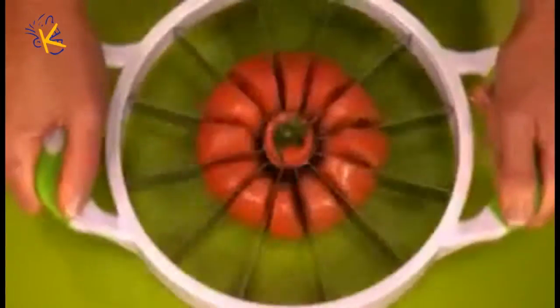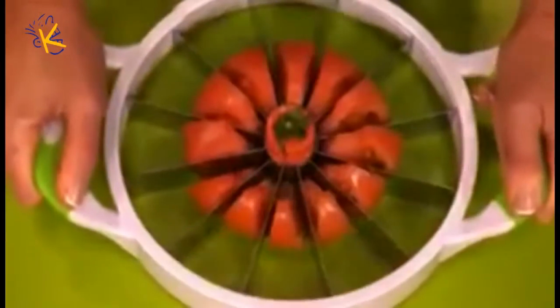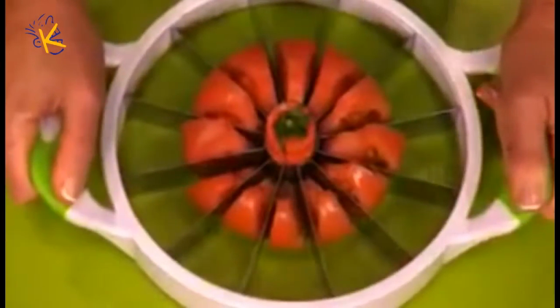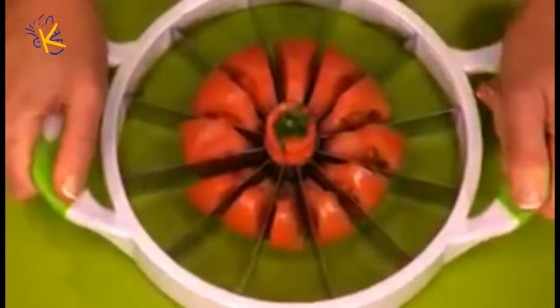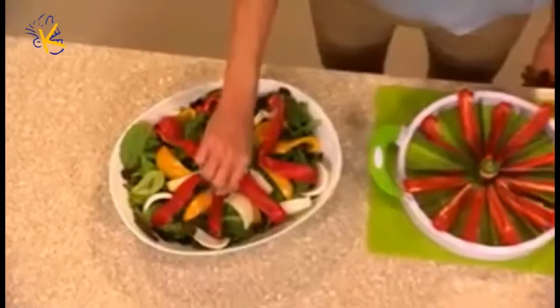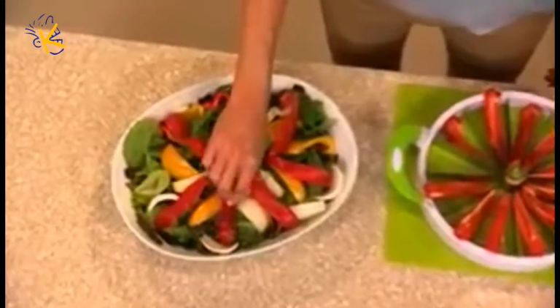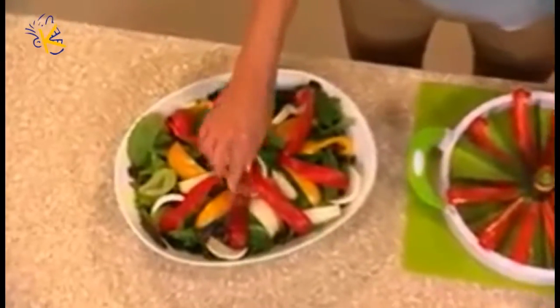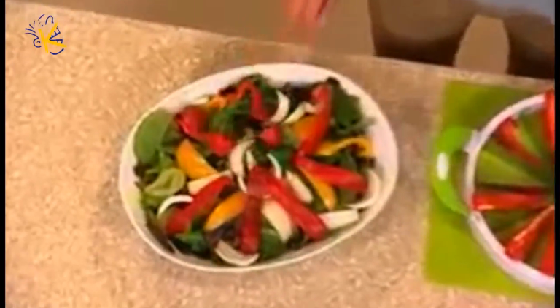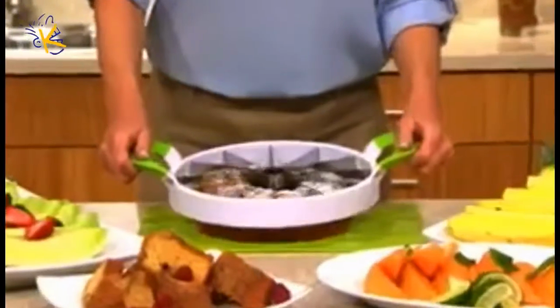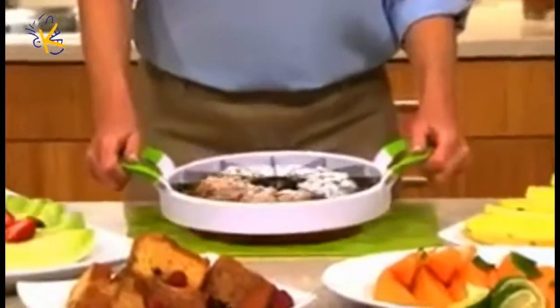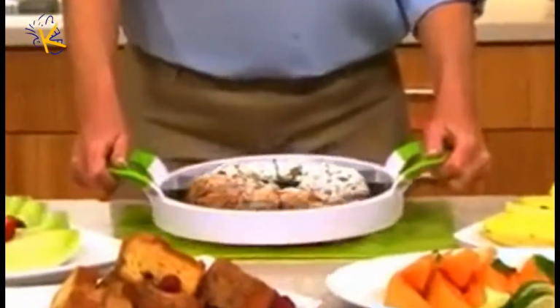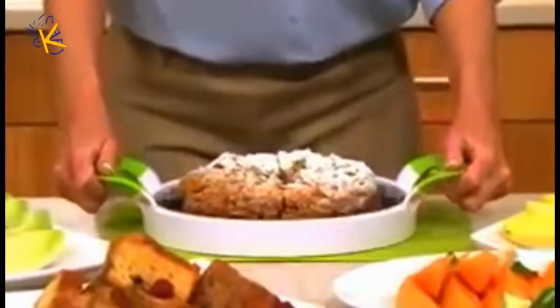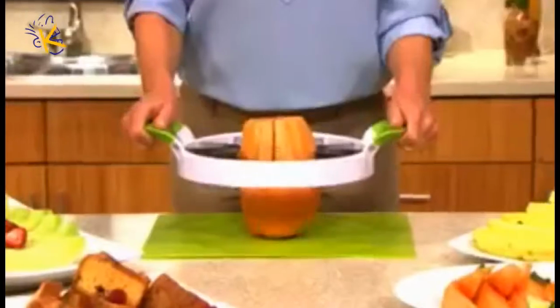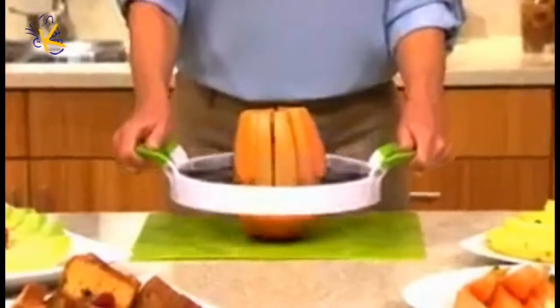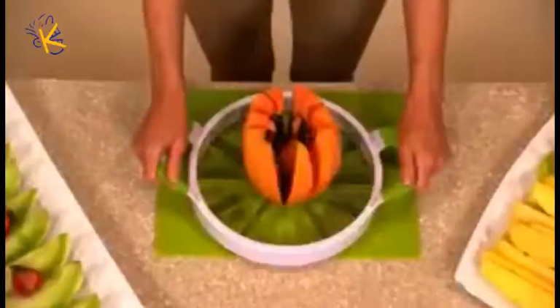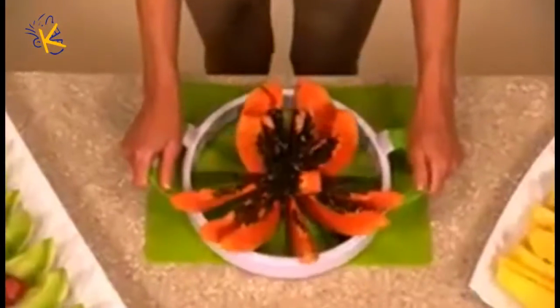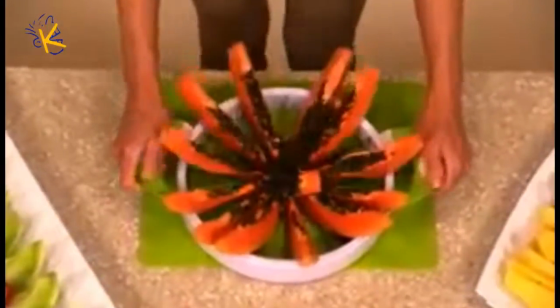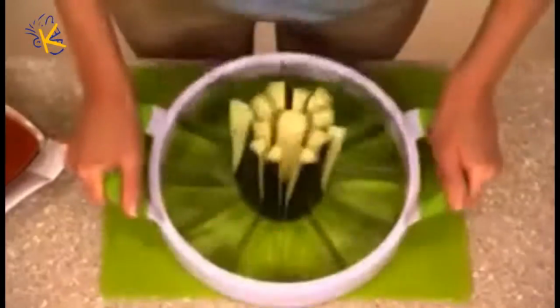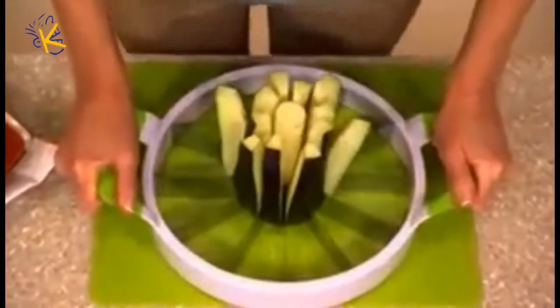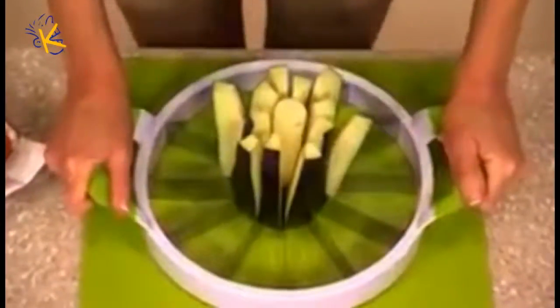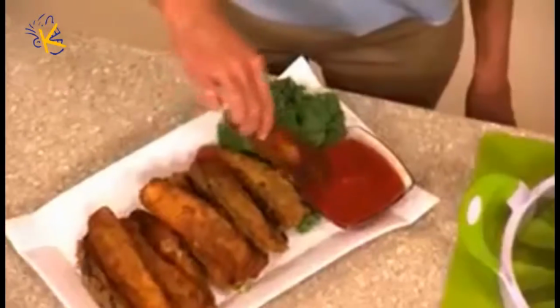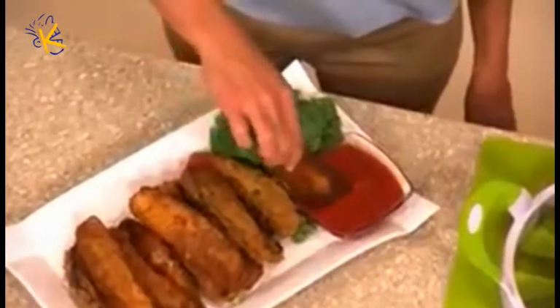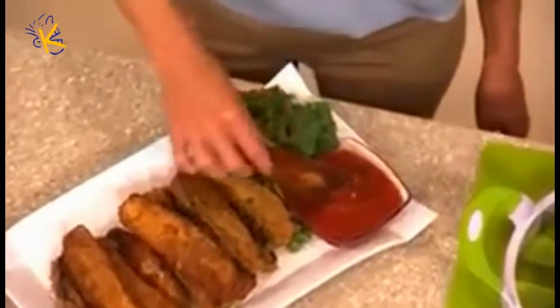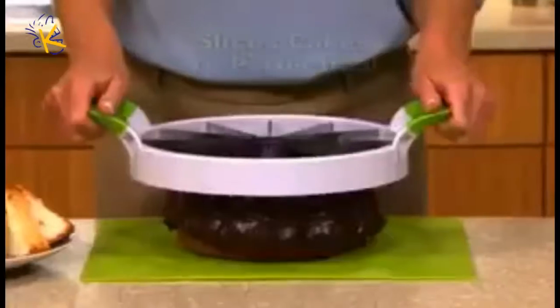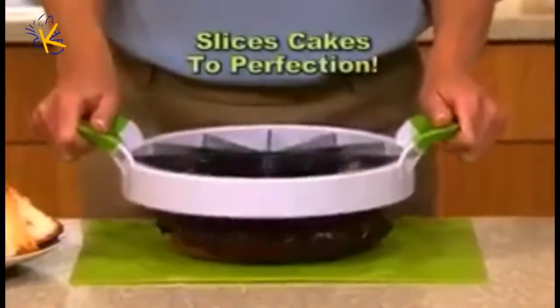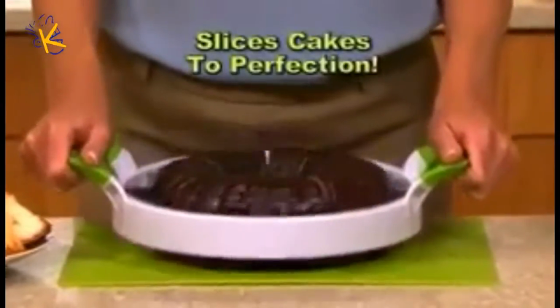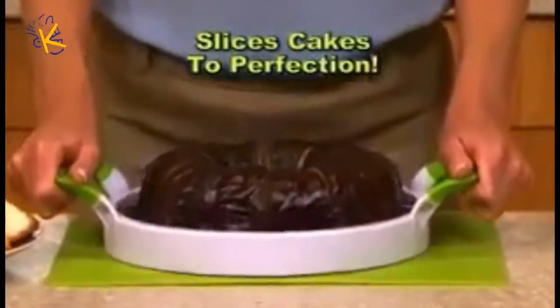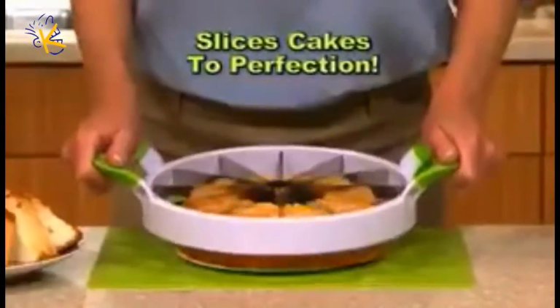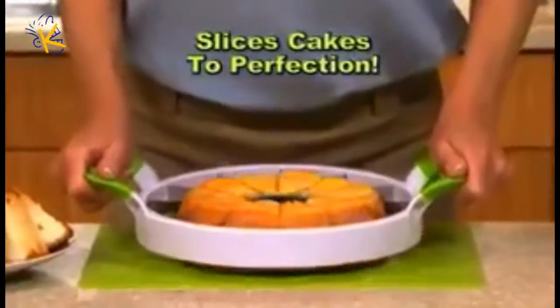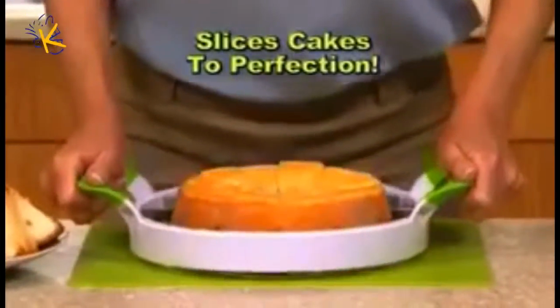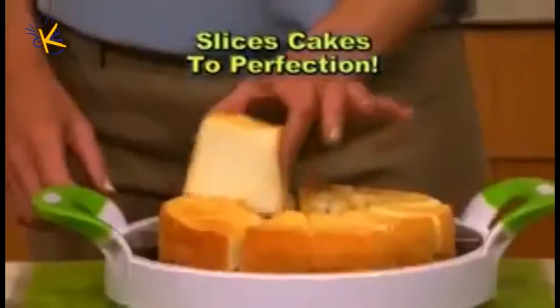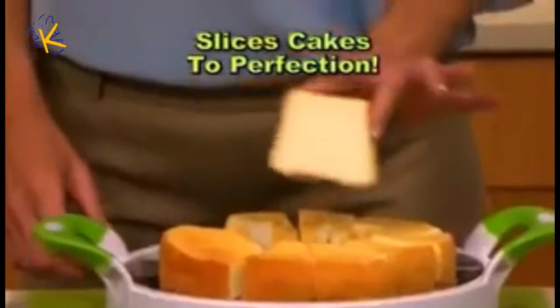In no time, make a healthy salad for lunch, or create exciting dishes for a fabulous brunch. Slice eggplant for a delicious dinner. You can even perfectly slice cake — that's always a winner.